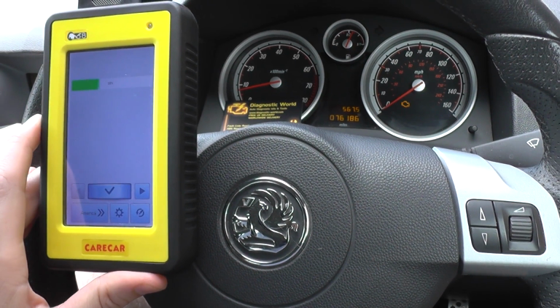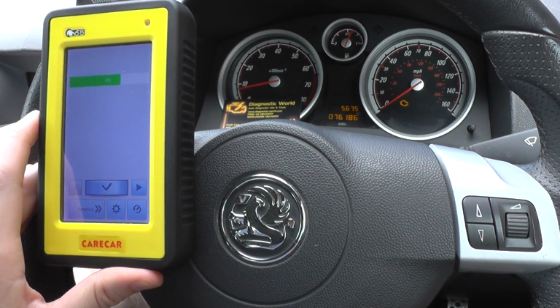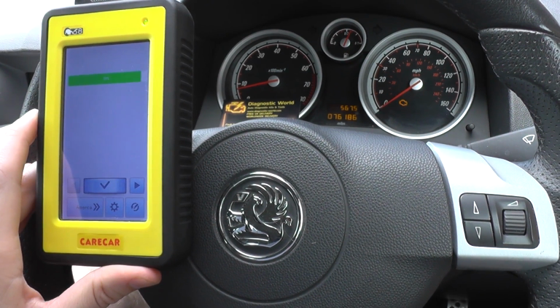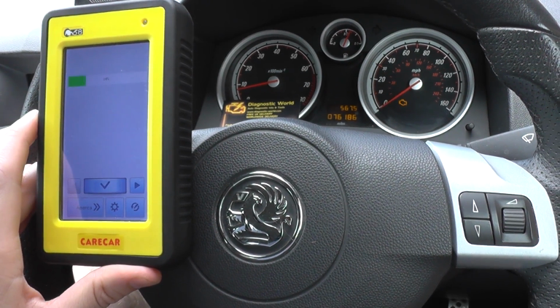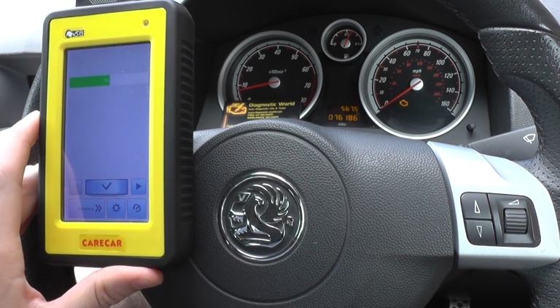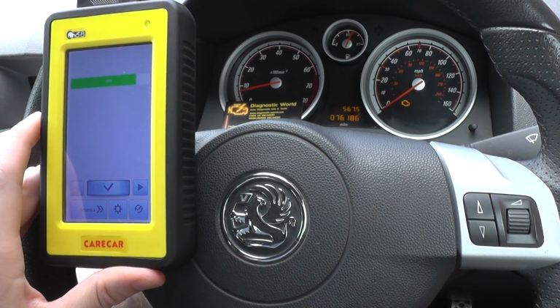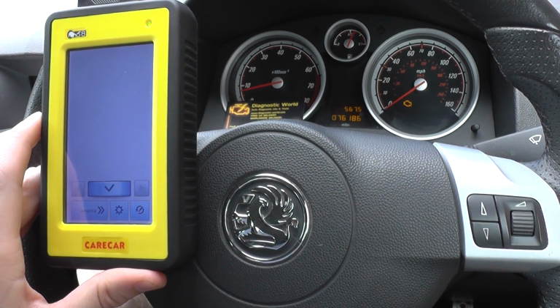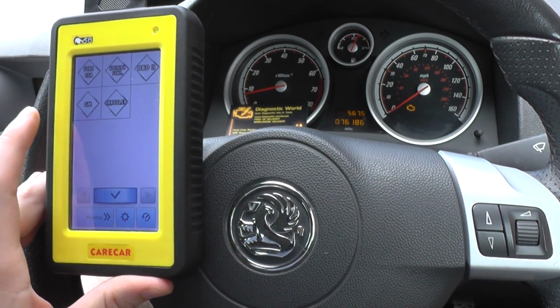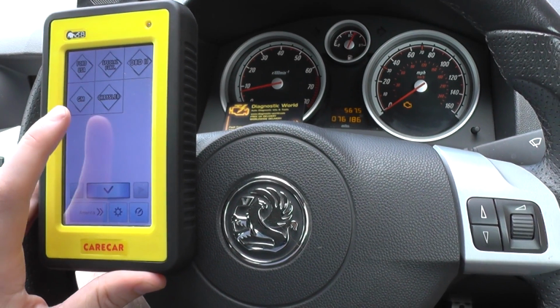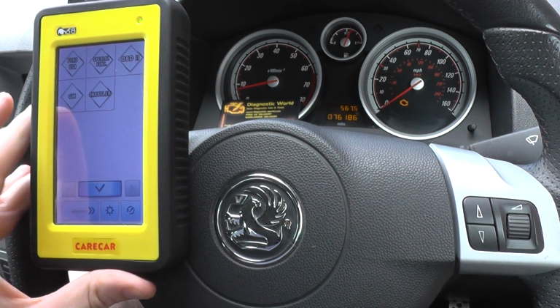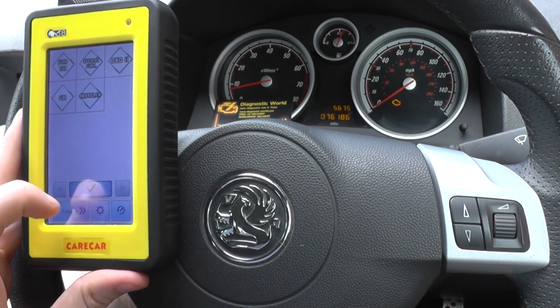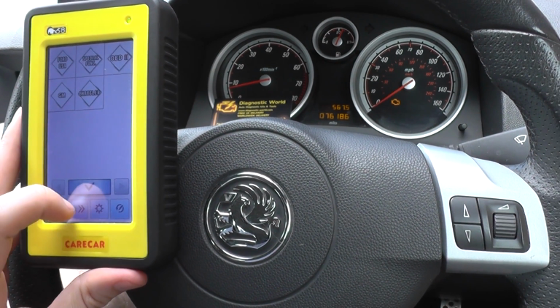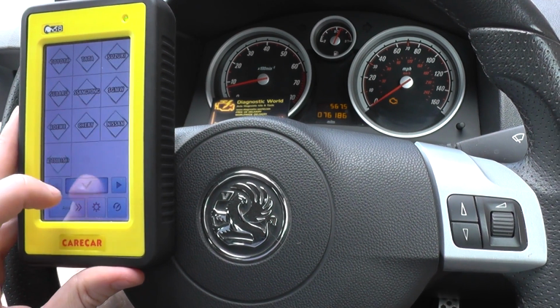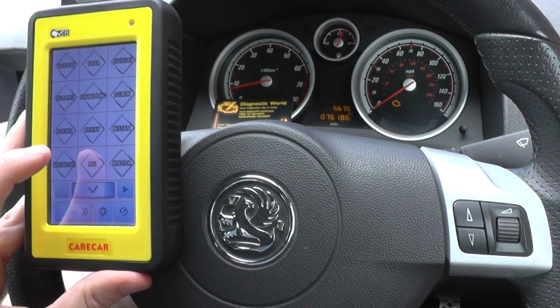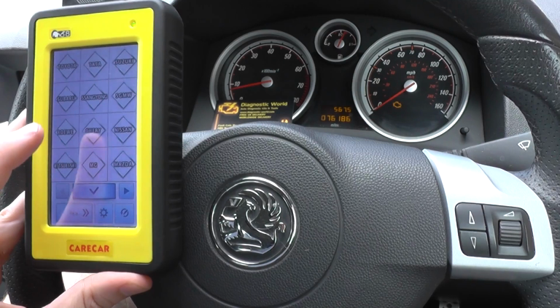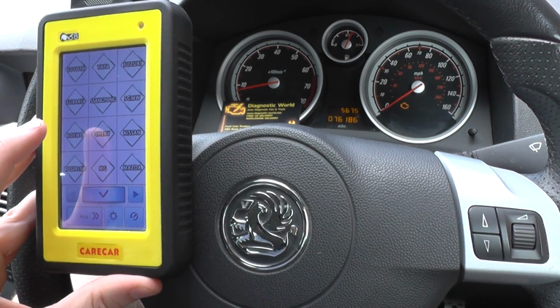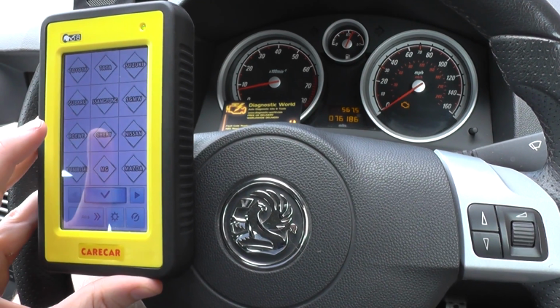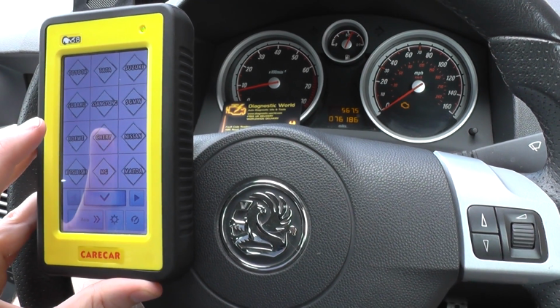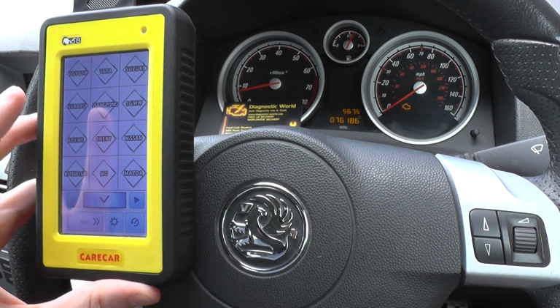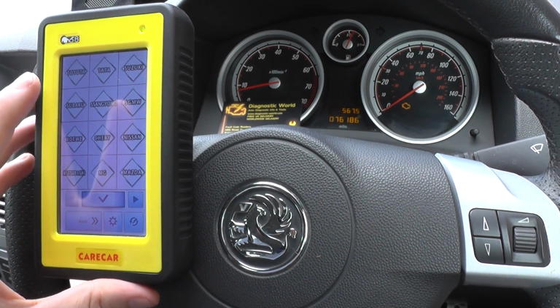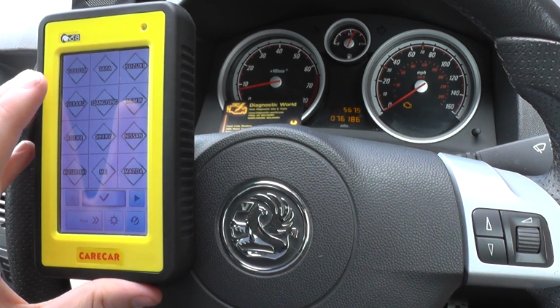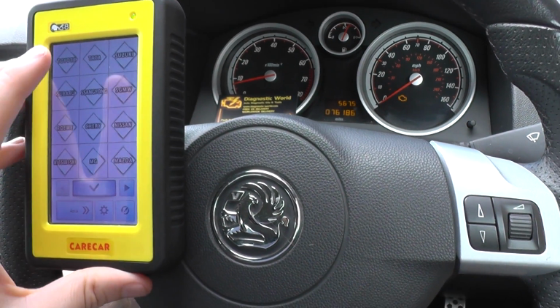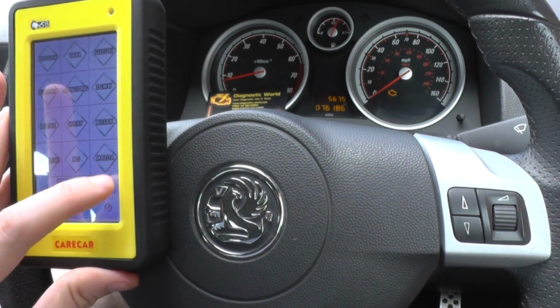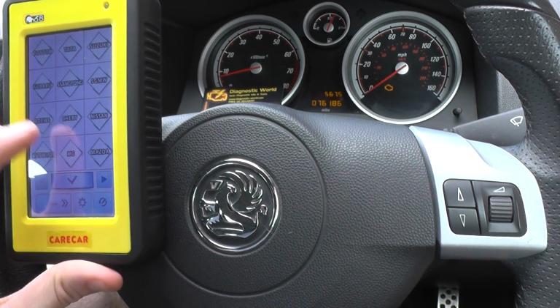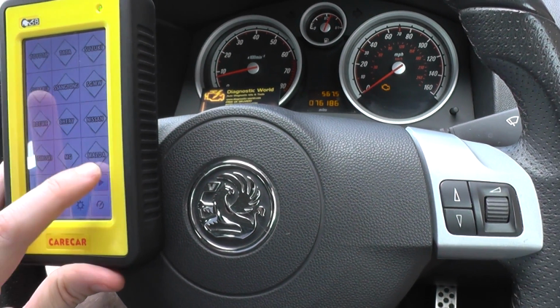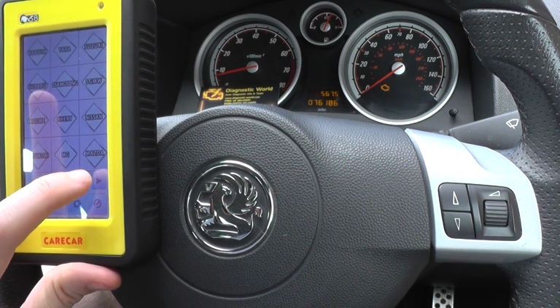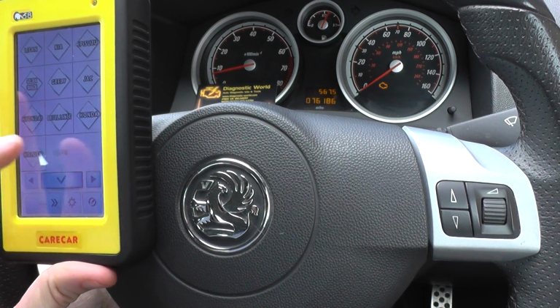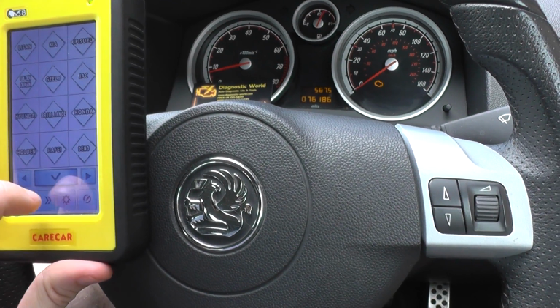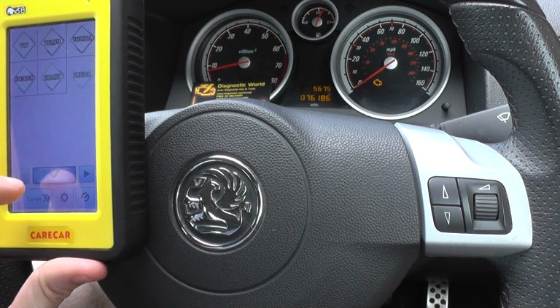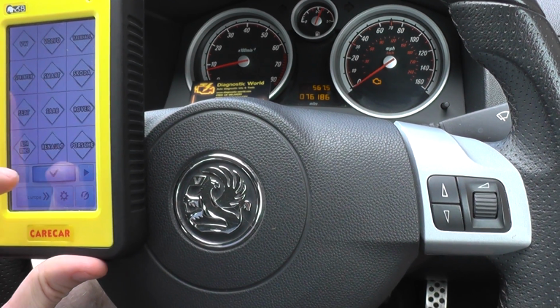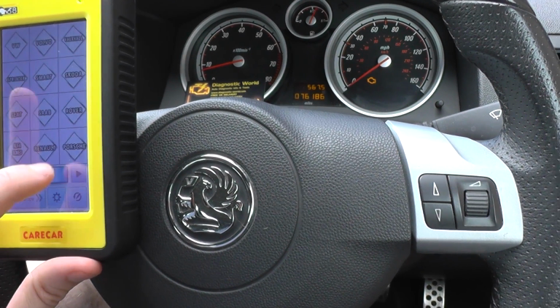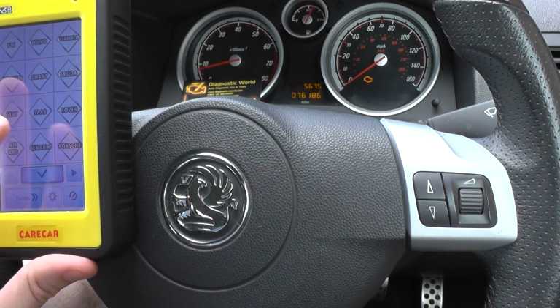Now what we're going to show you is diagnosing and resetting this engine light. Normally with this kit you will get a stylus. It's just I can't use the stylus and hold the kit and operate the camera at the same time, so please excuse my fingers.